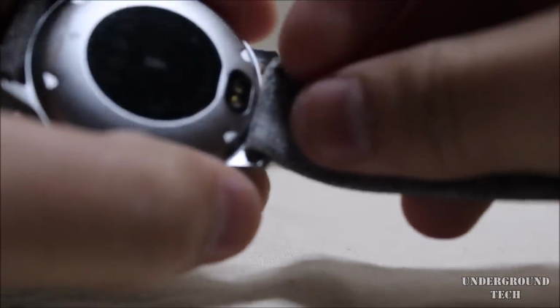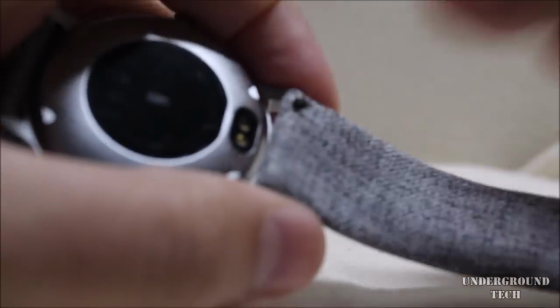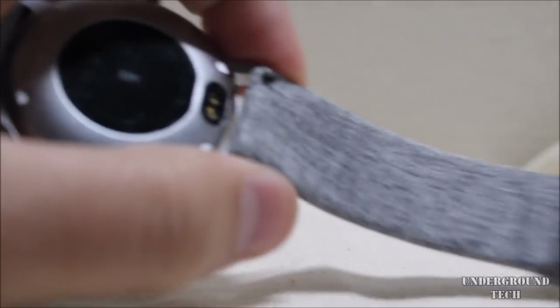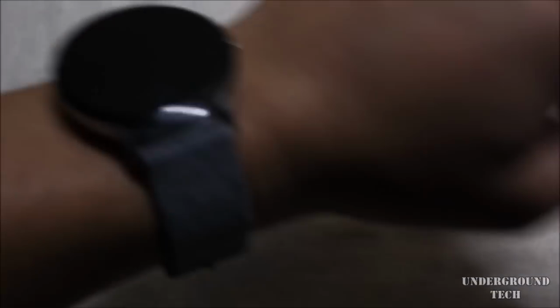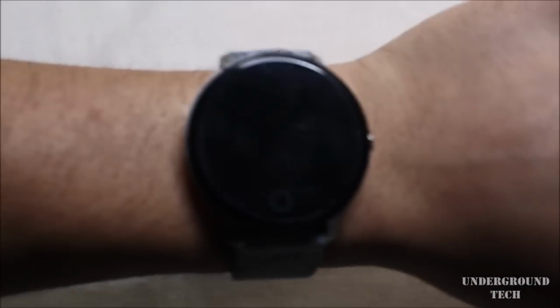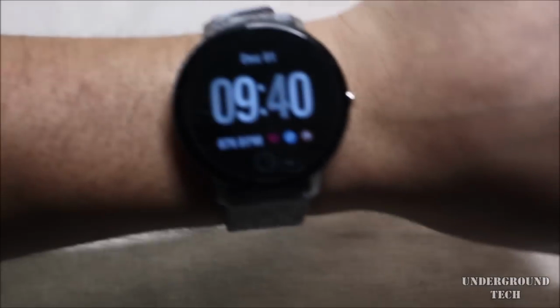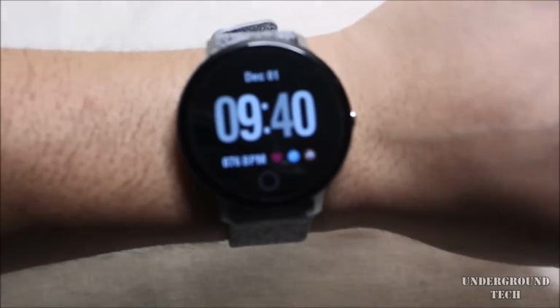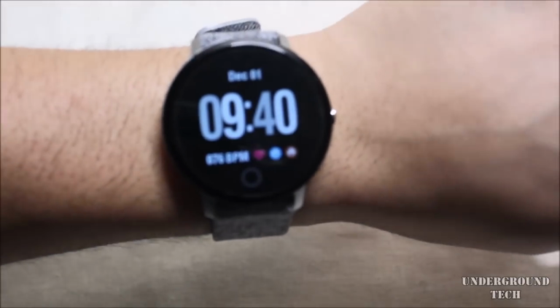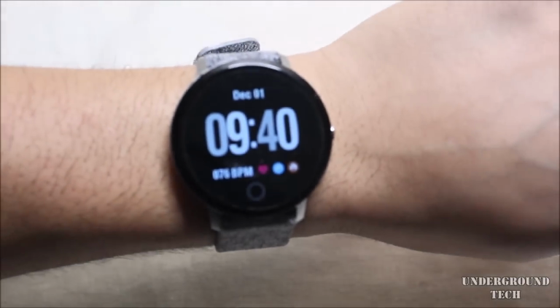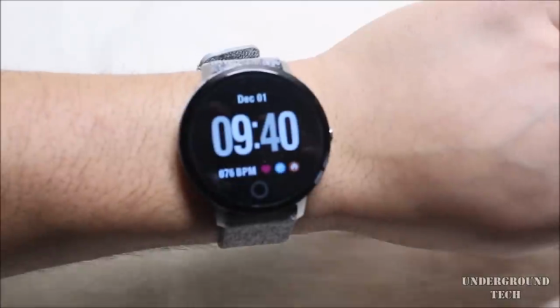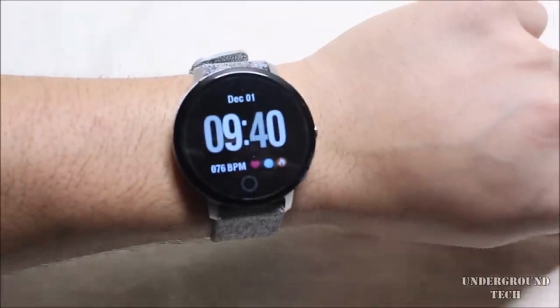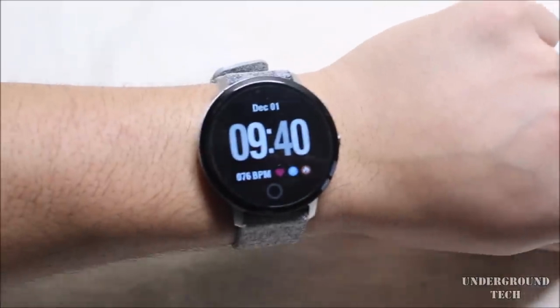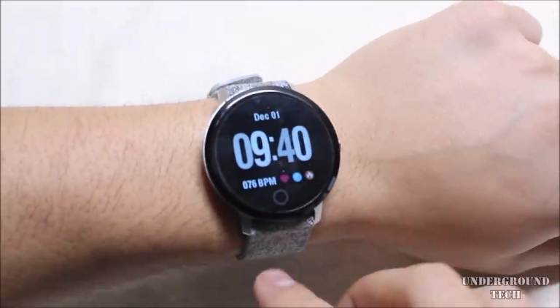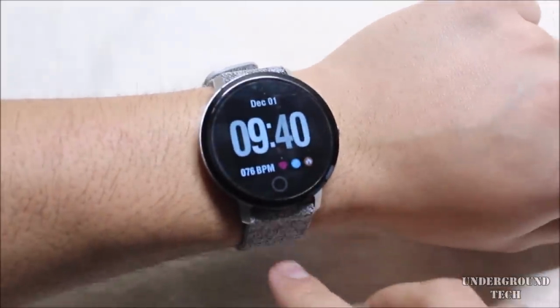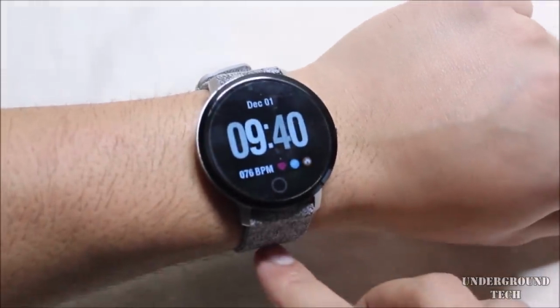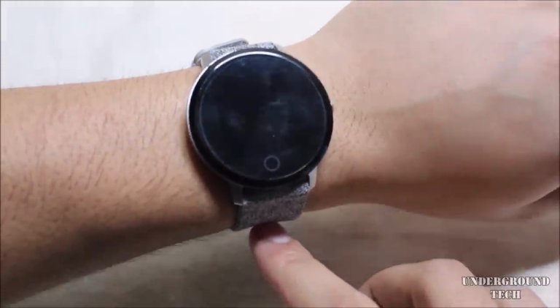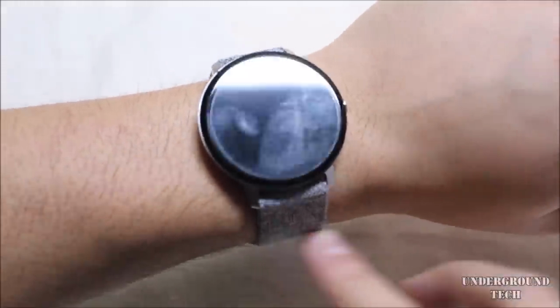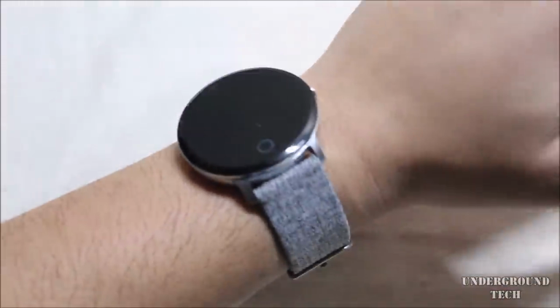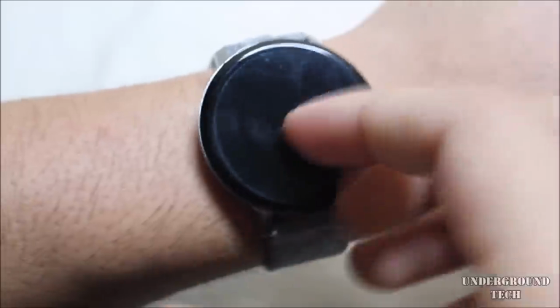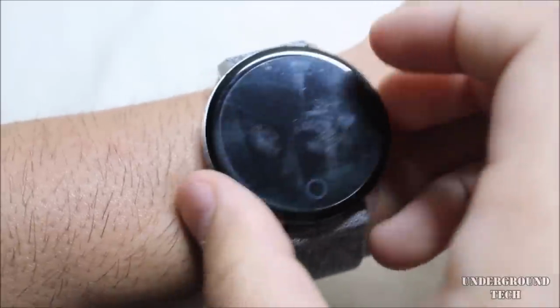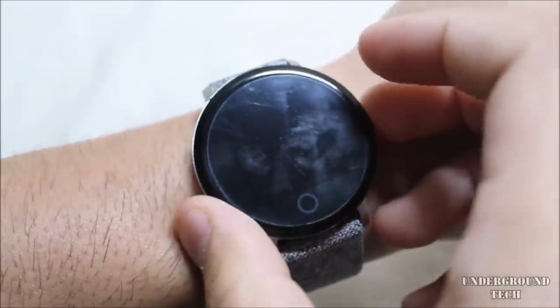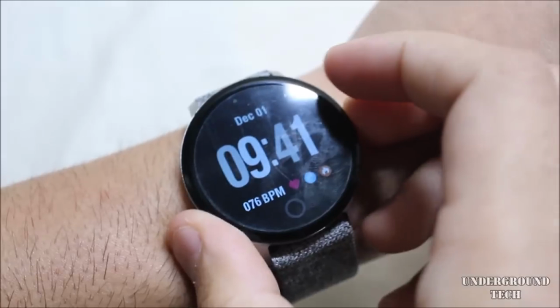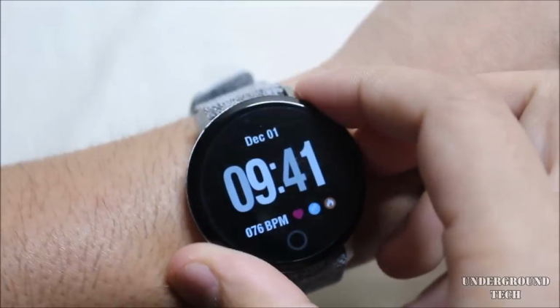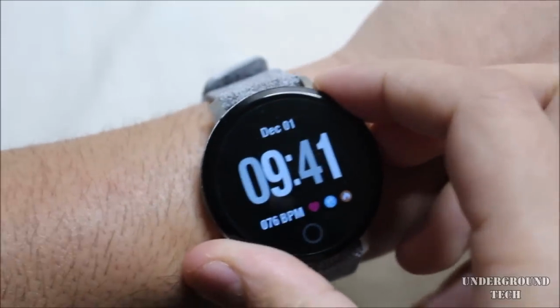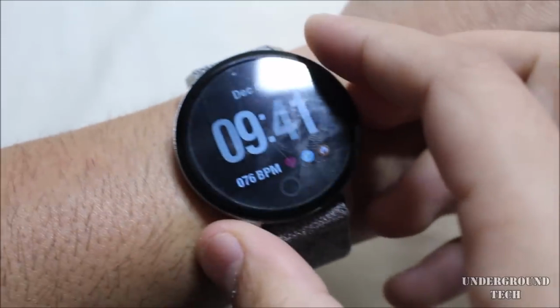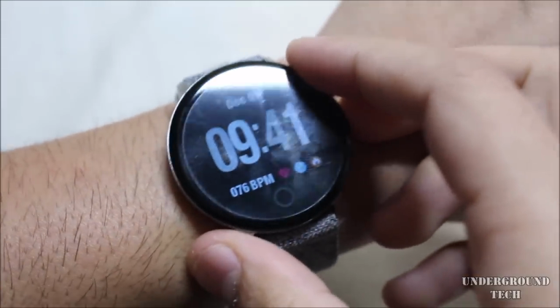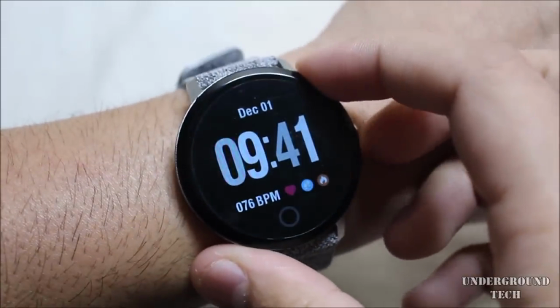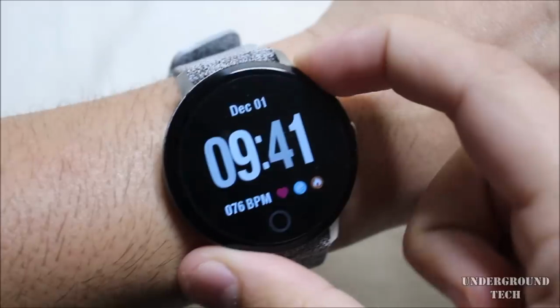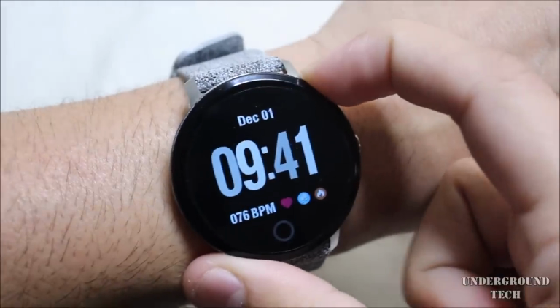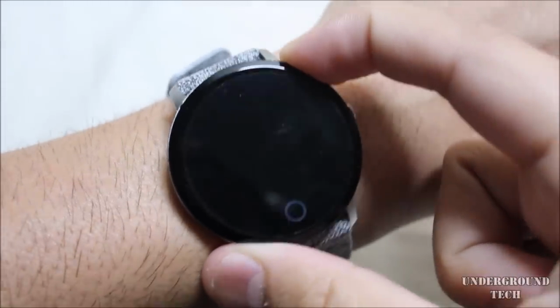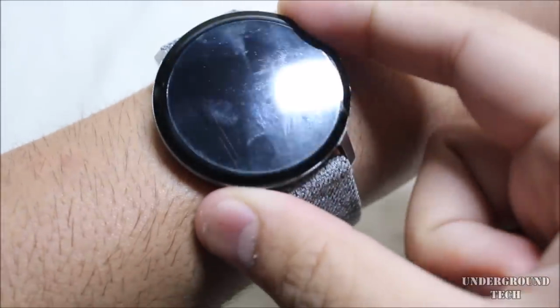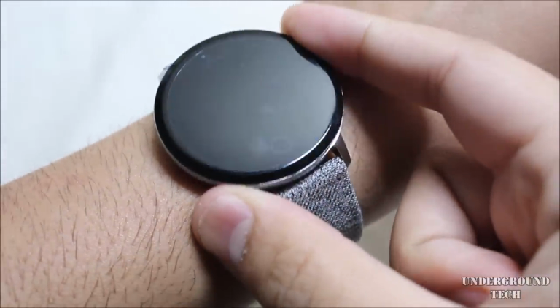This does have motion to wake, and it'll automatically turn on like that. This is what it looks like on my hand — not bad at all. It looks like it can be used by men or women, unisex. It's not too big but not too small either.